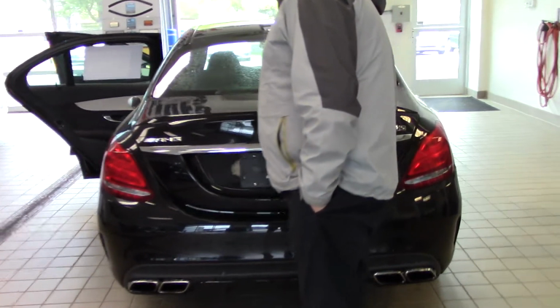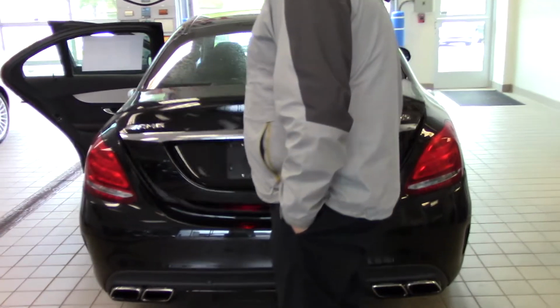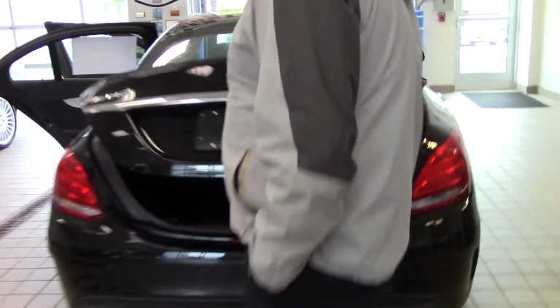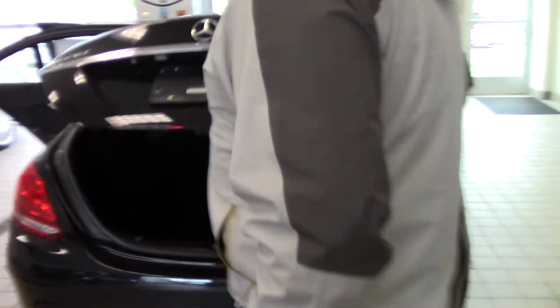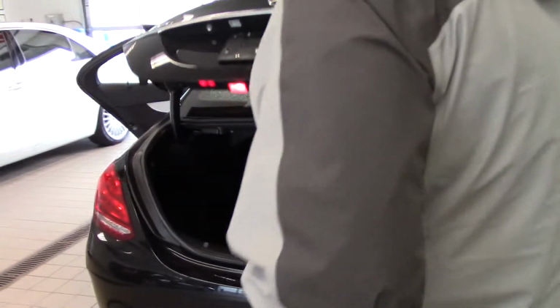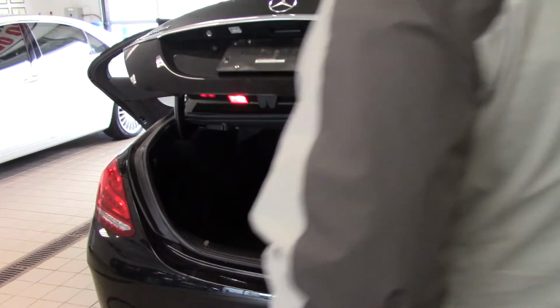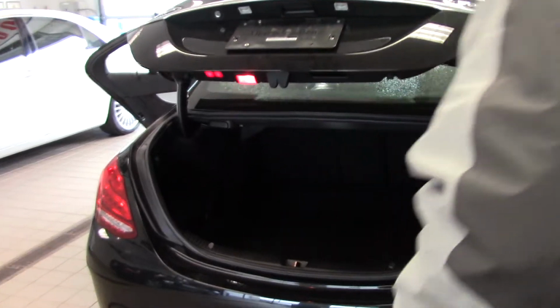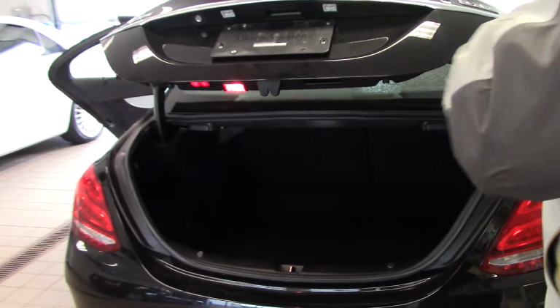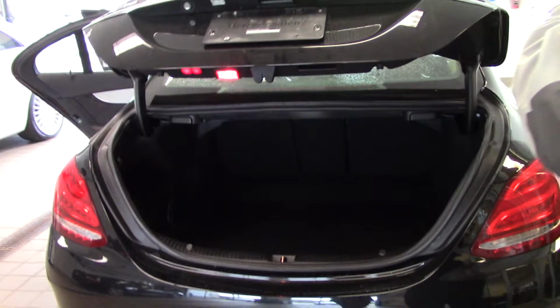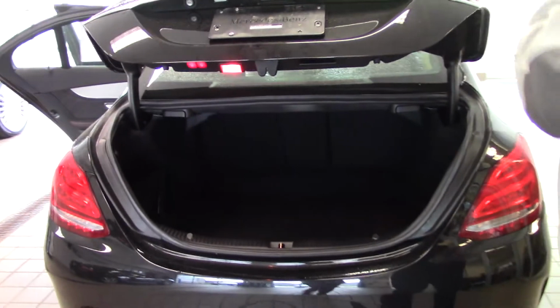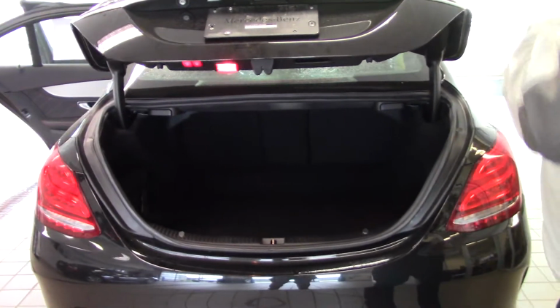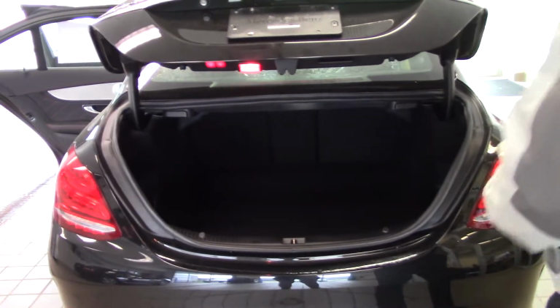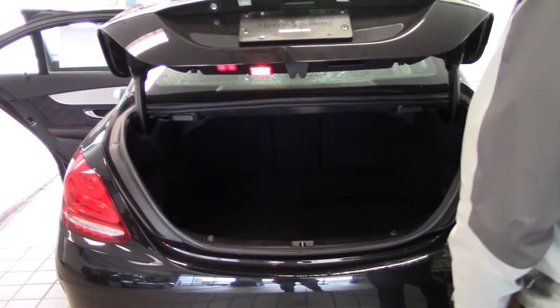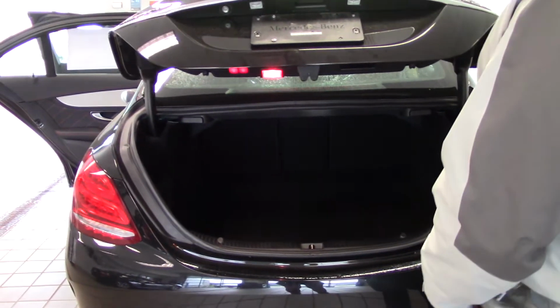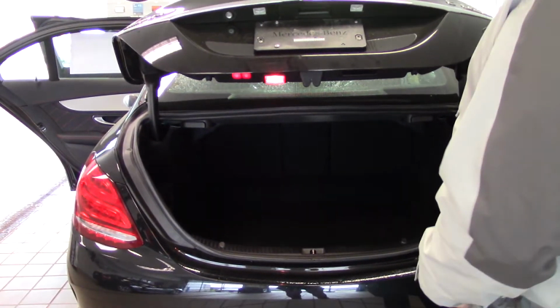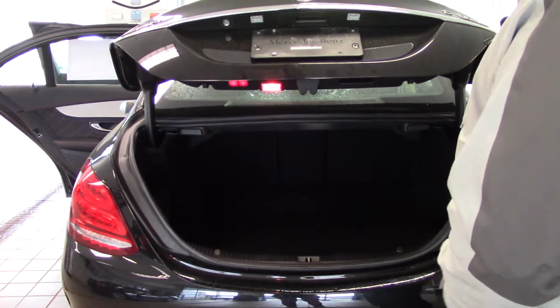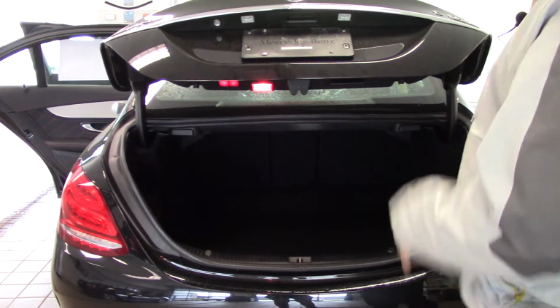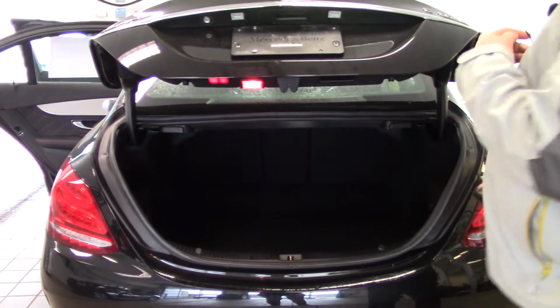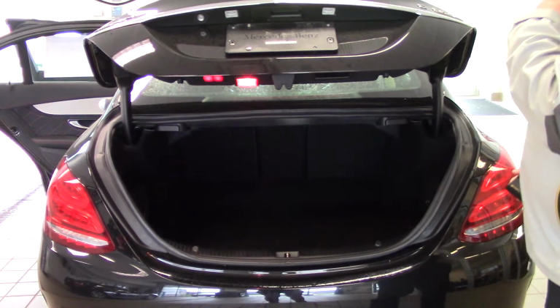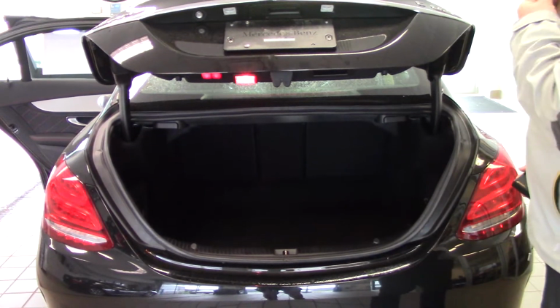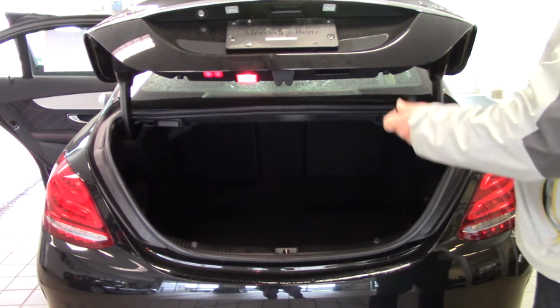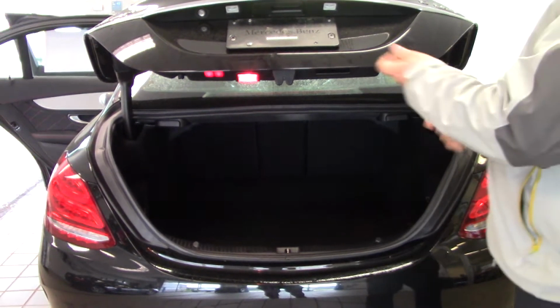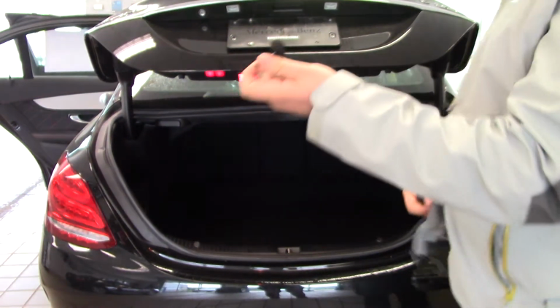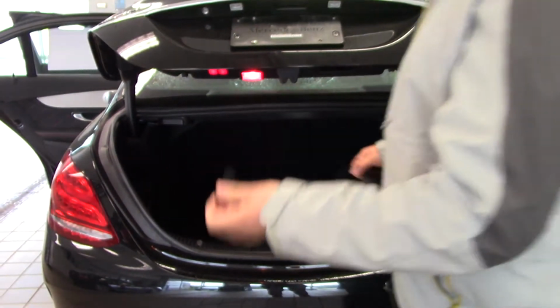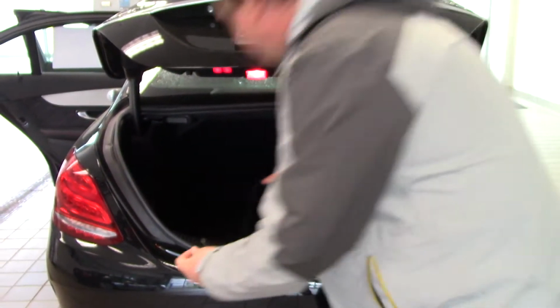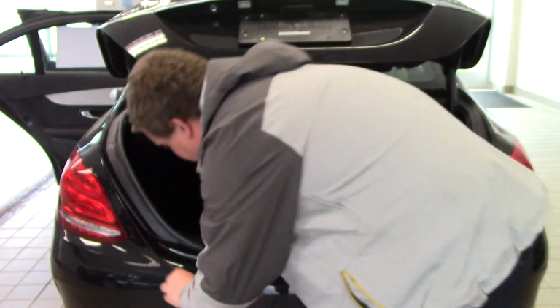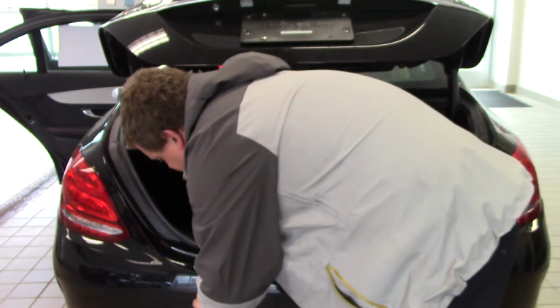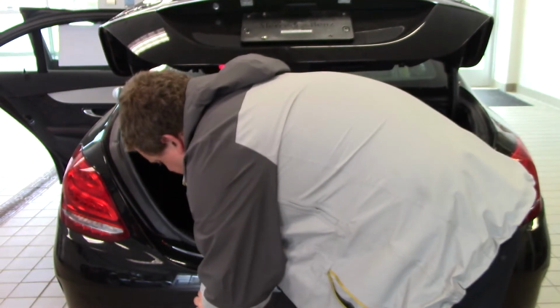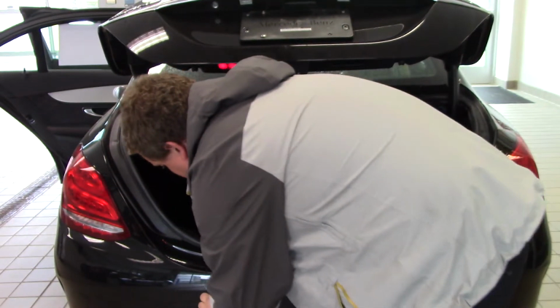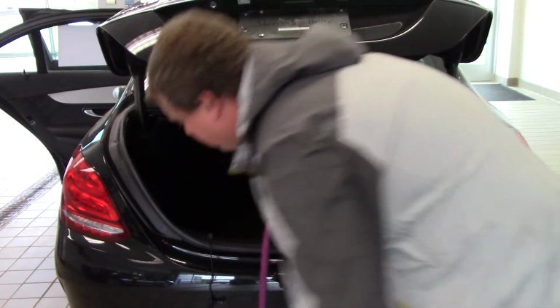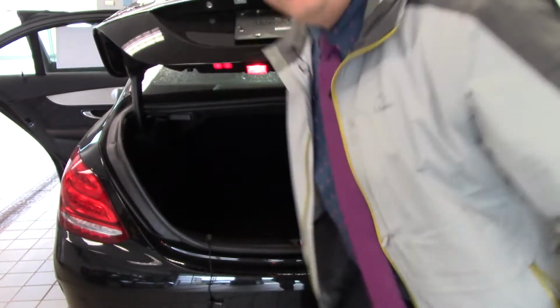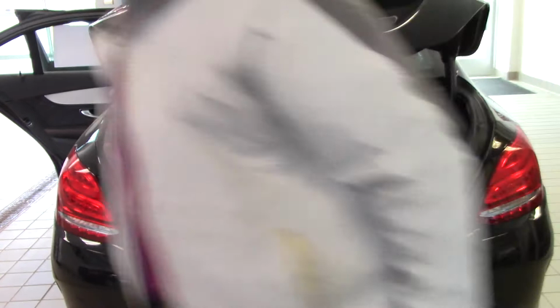One of the things I want to show you before we actually take off is I want to give you the sound bite of exactly what this car sounds like. So I'm going to close this real quick, set this down right here — let me fire it up.